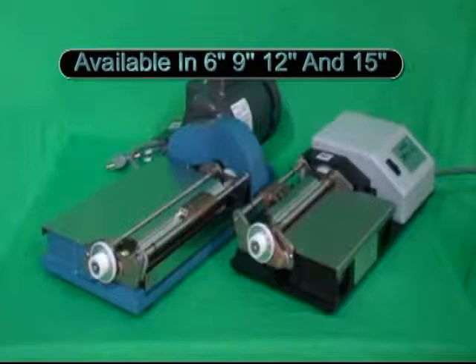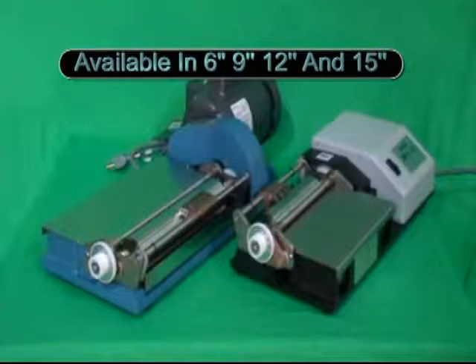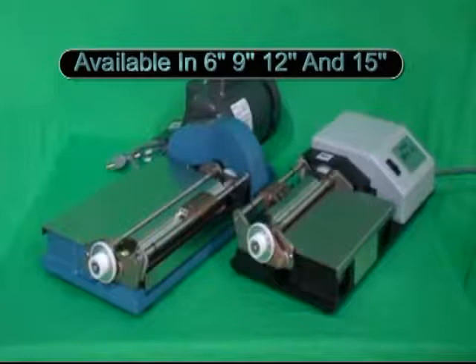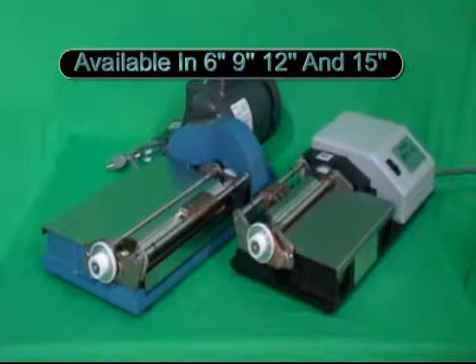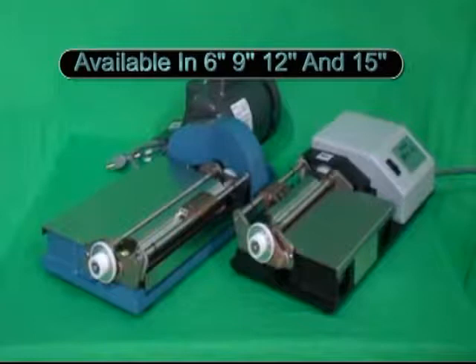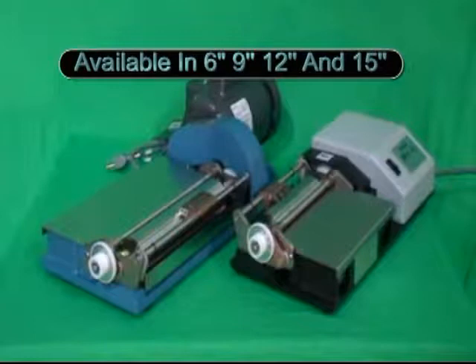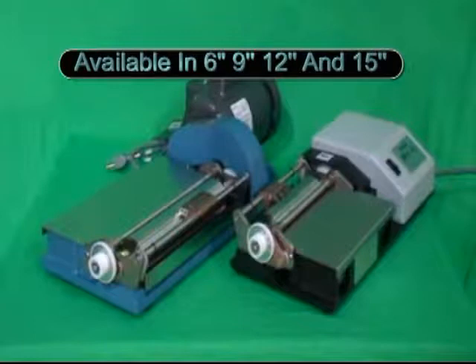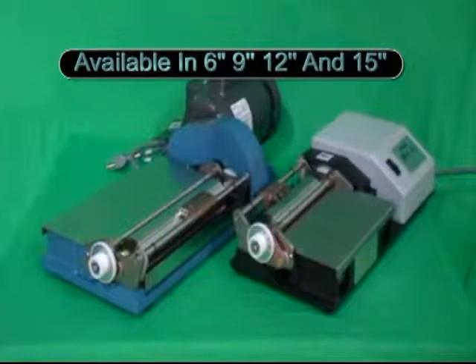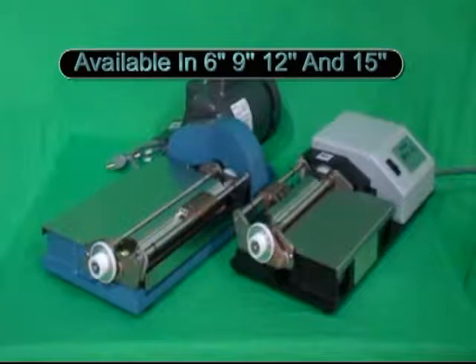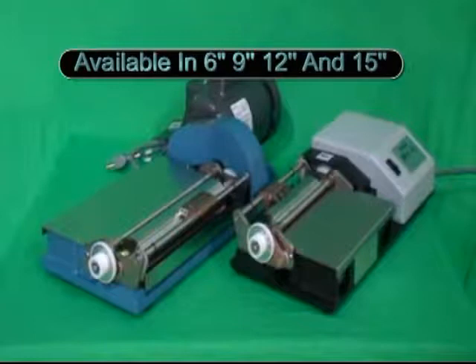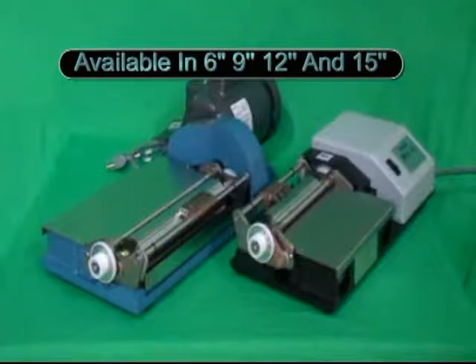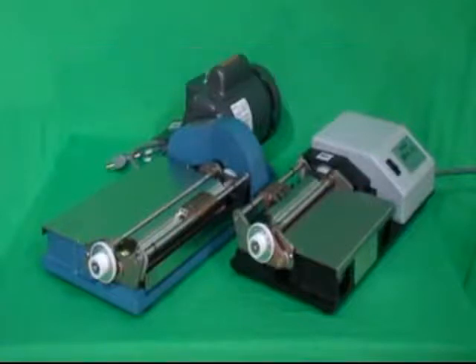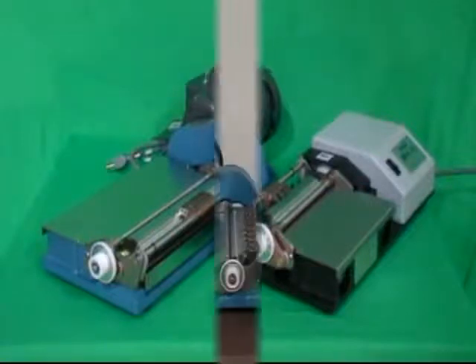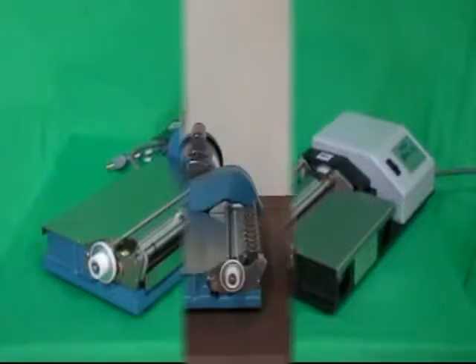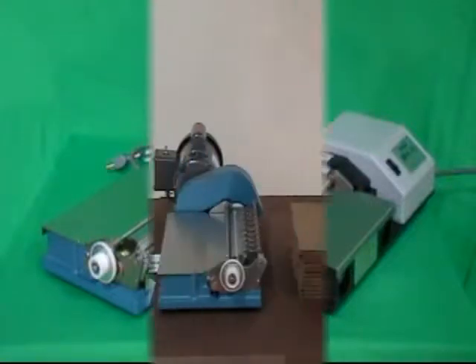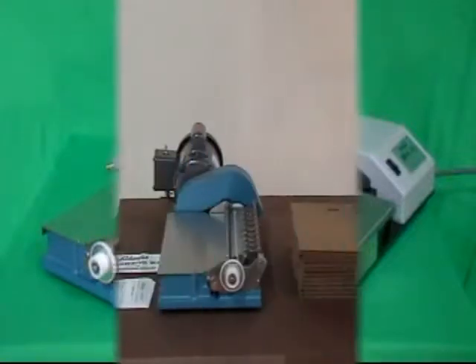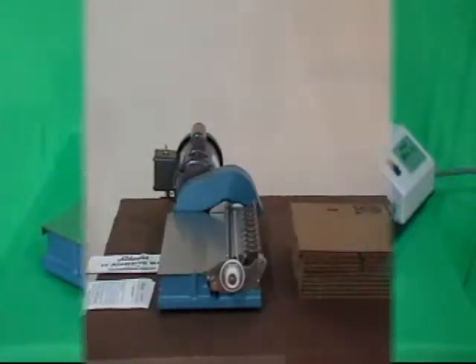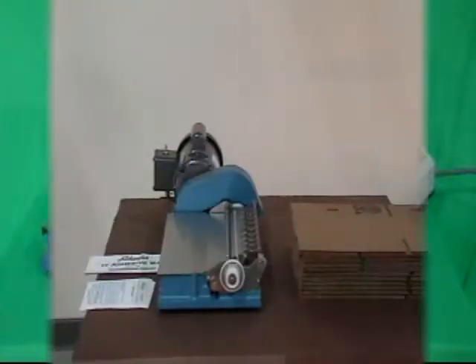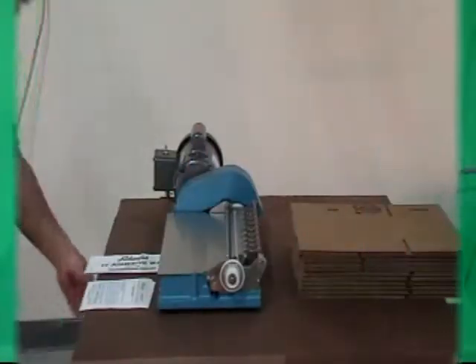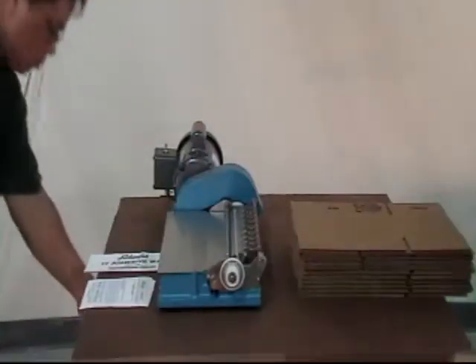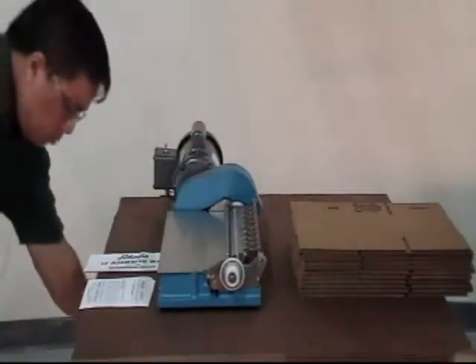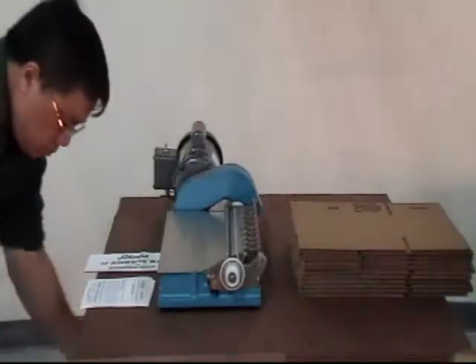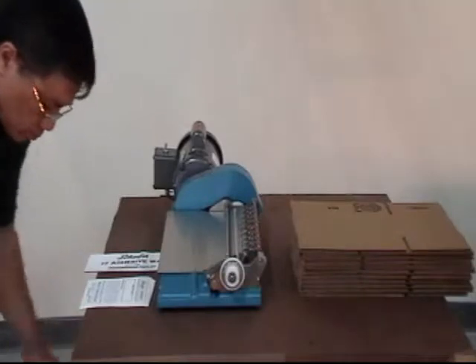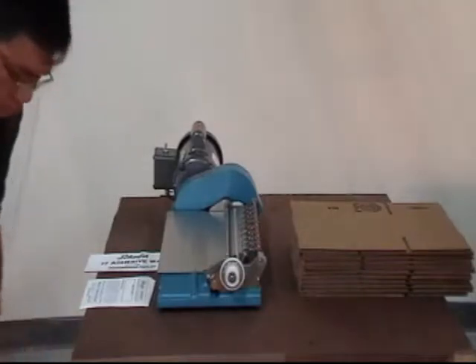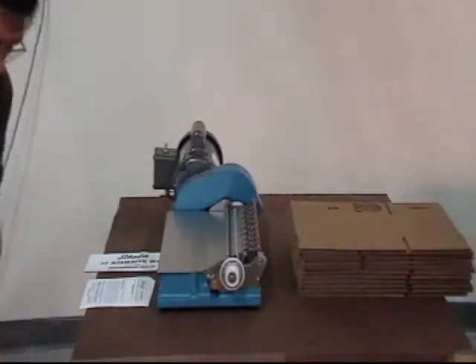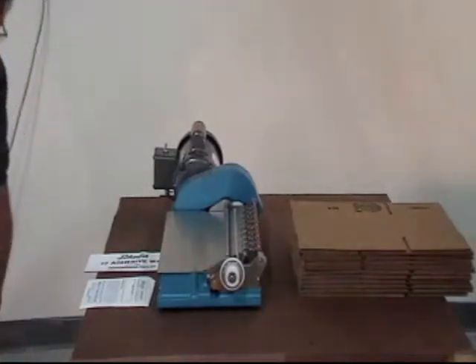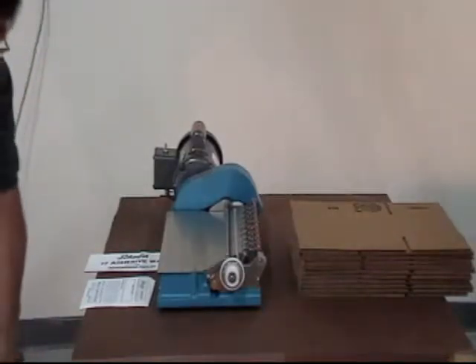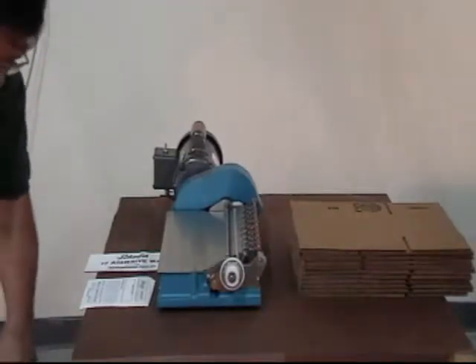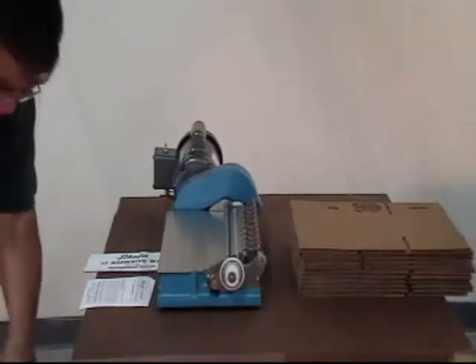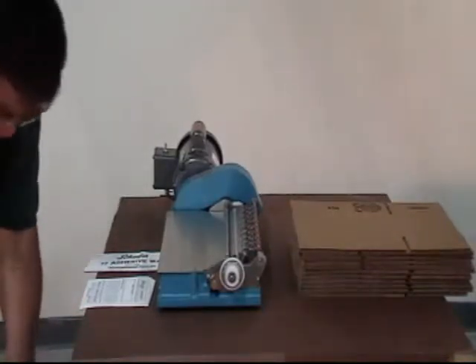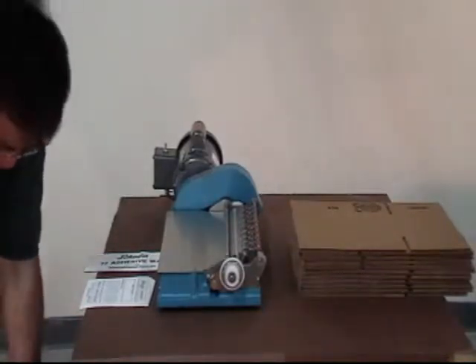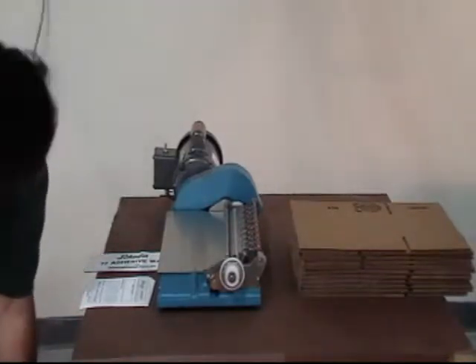In fact, the Schaefer Label Cementer is so easy to use that this demonstration may be all that is needed to train the new operator.